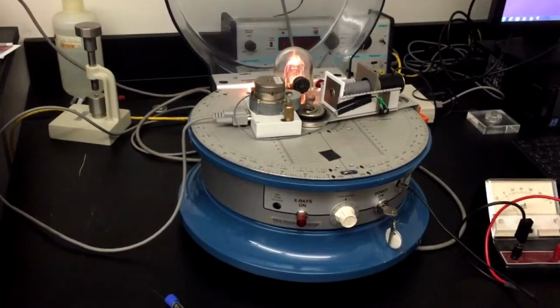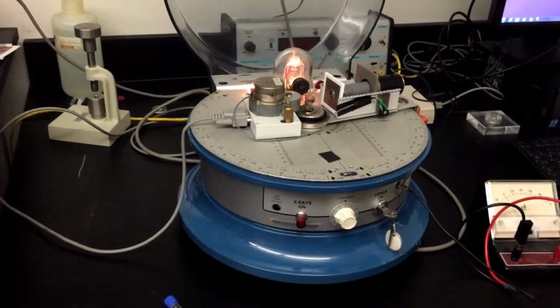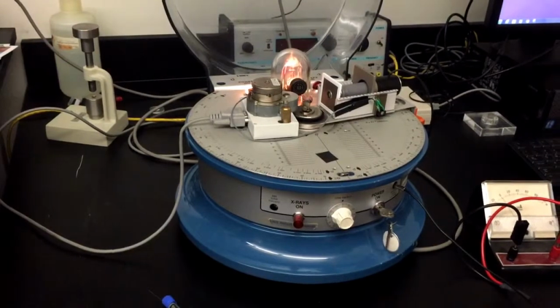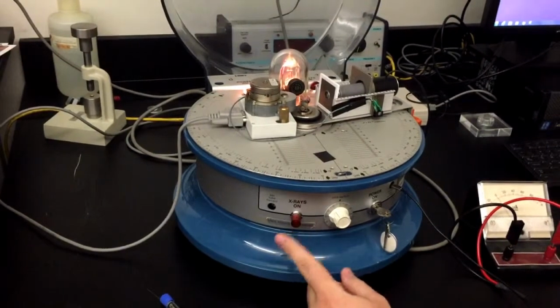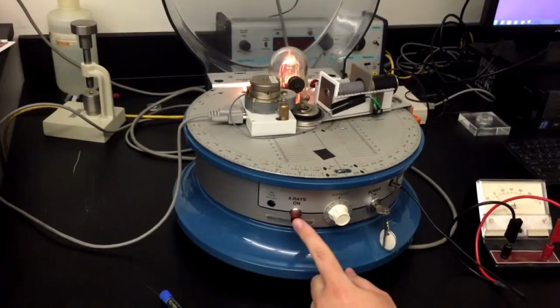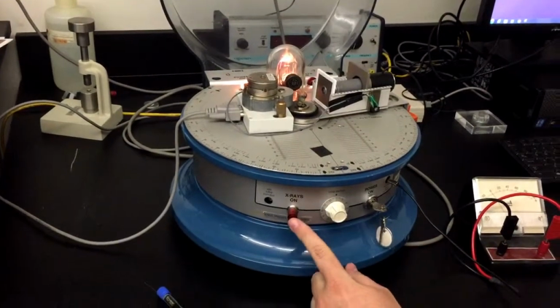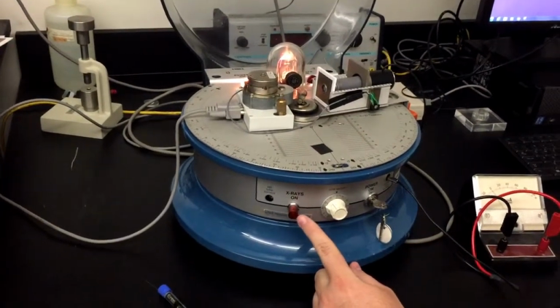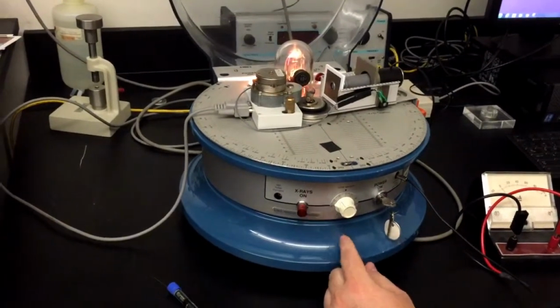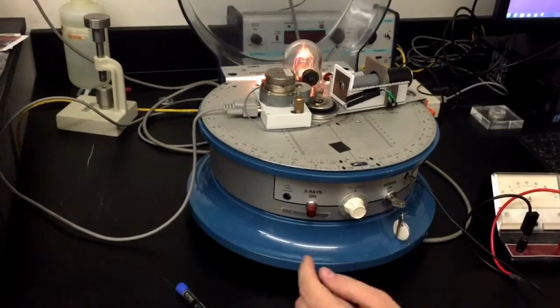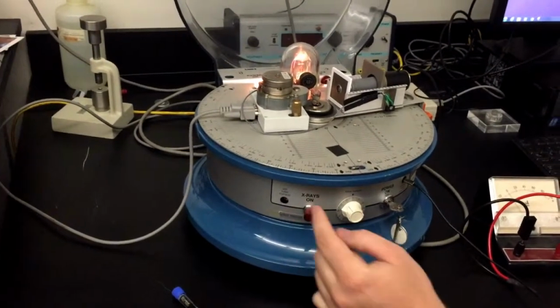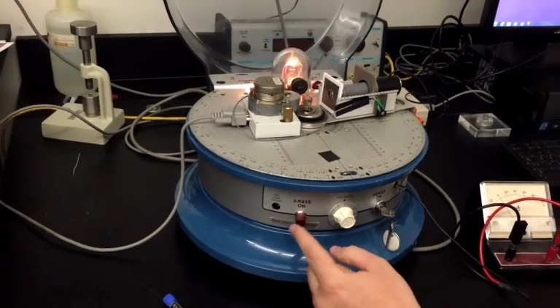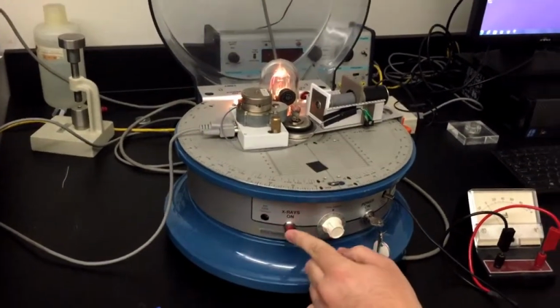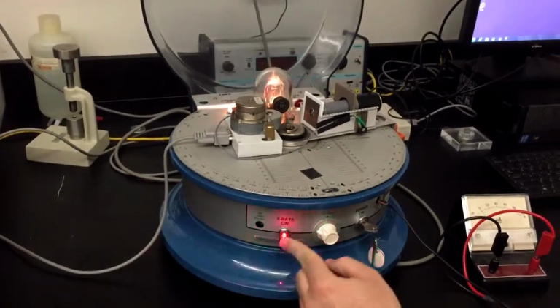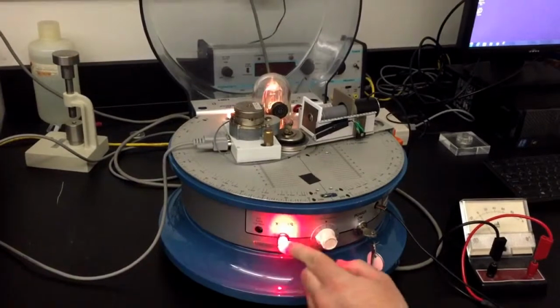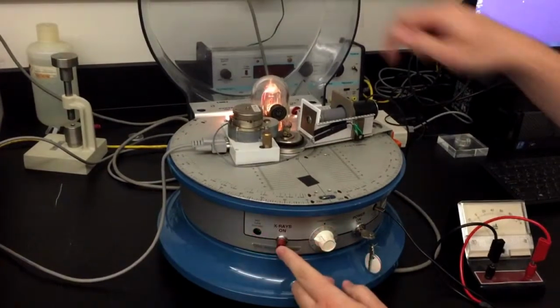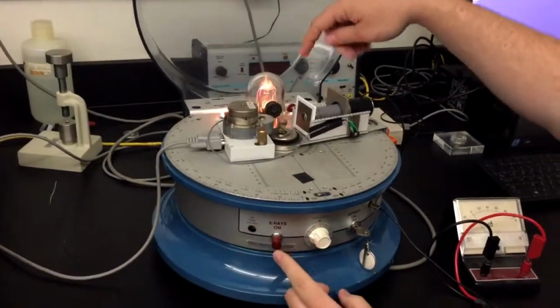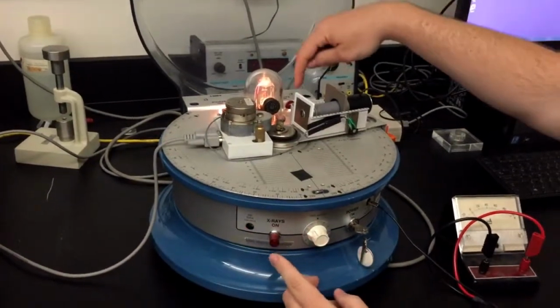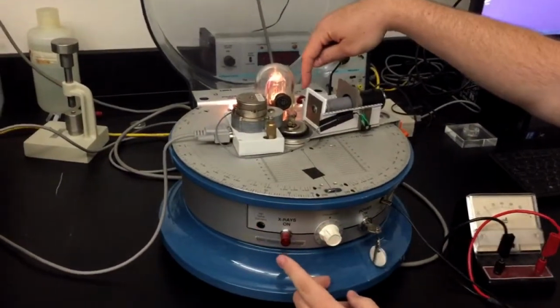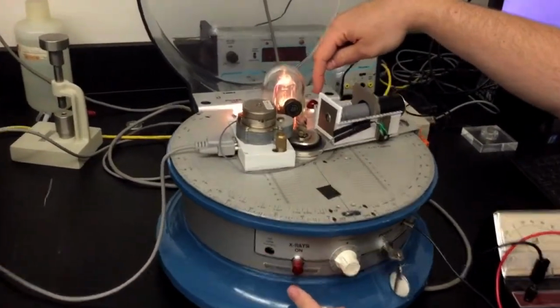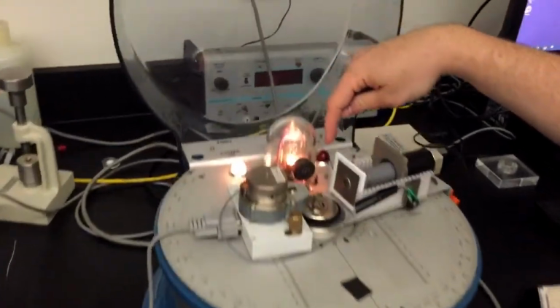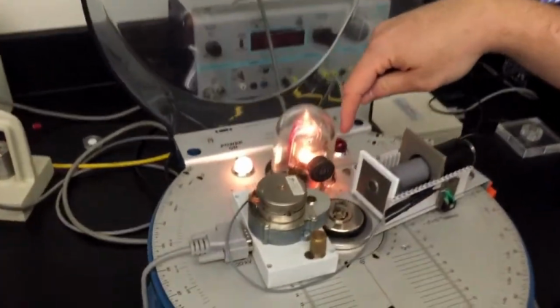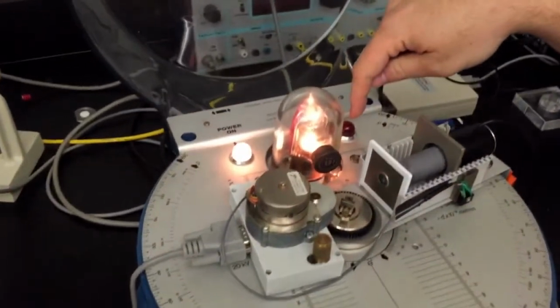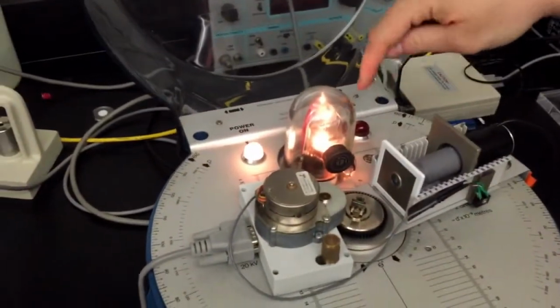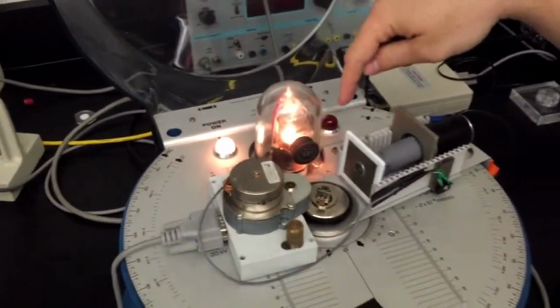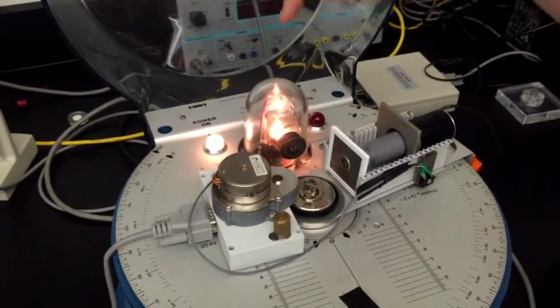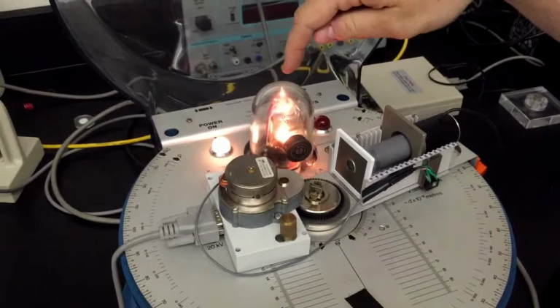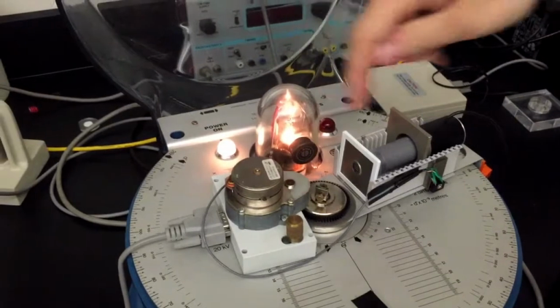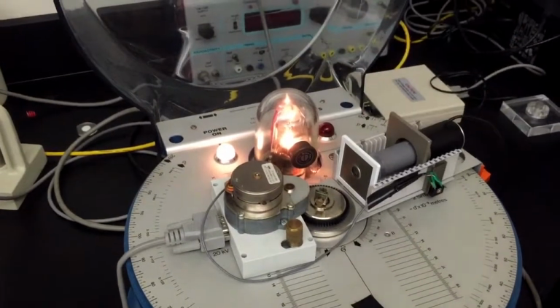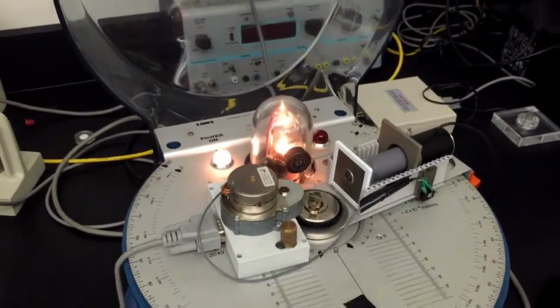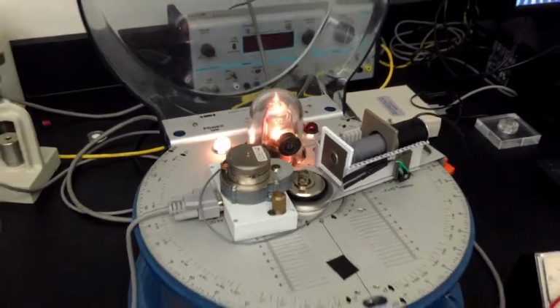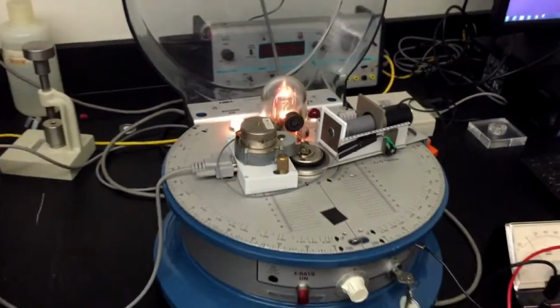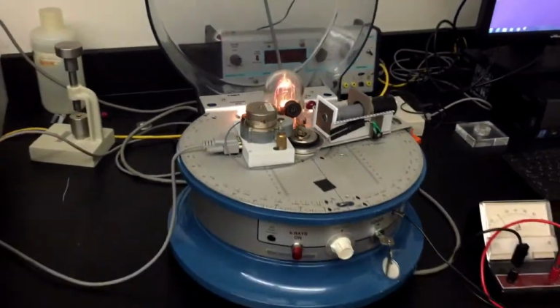The x-rays don't actually go on until you hit this red button. Now even if I hit this red button, nothing is going to happen up here. You'll see that there's a red light on the top platform — when that goes on, this starts emitting x-rays.